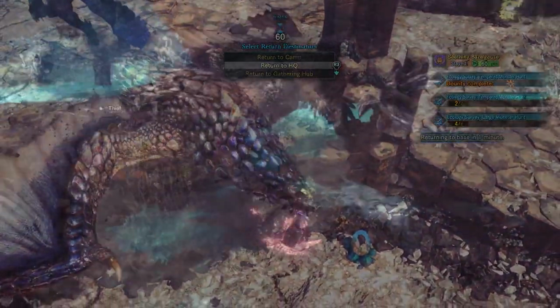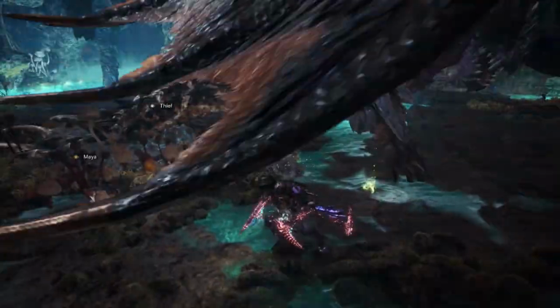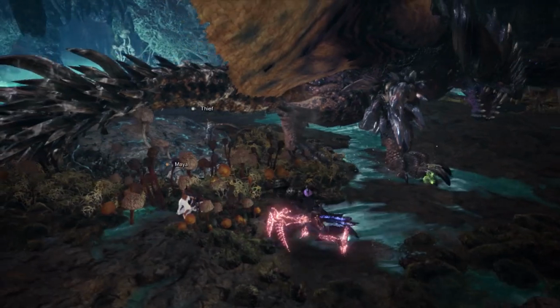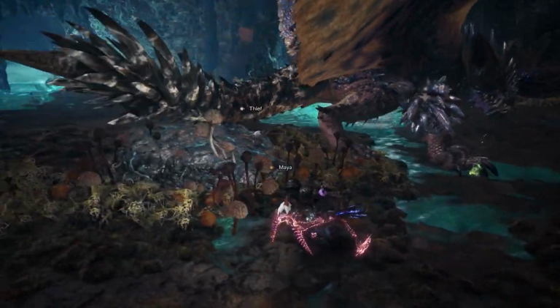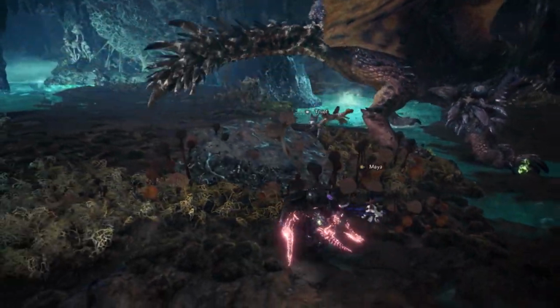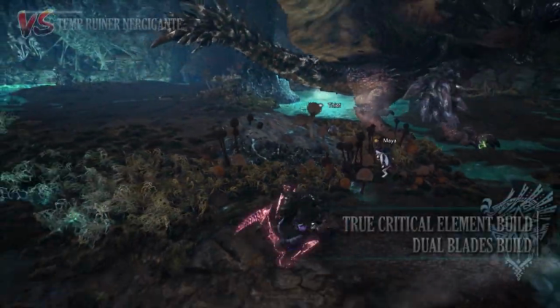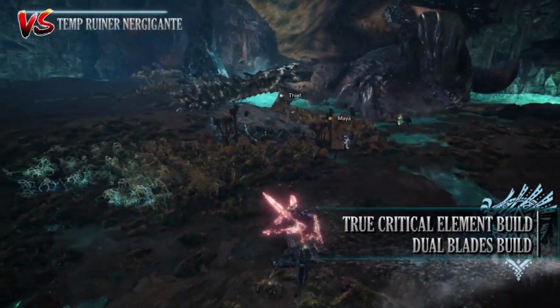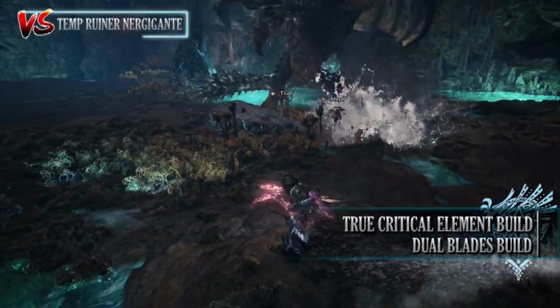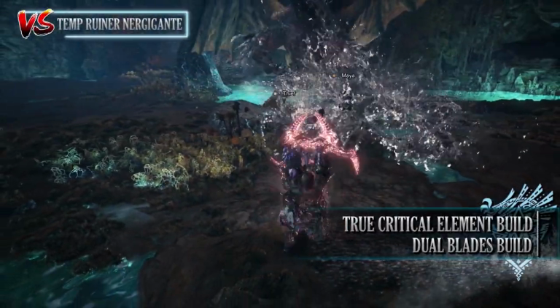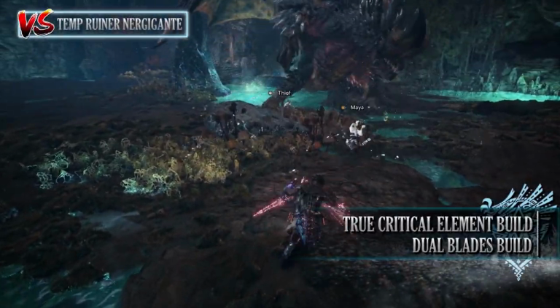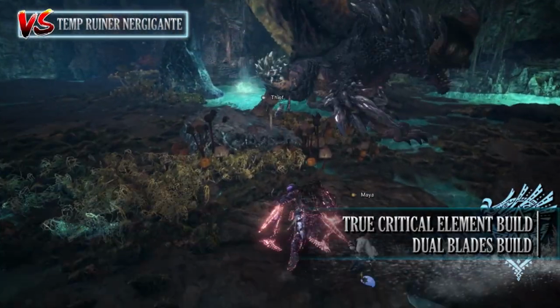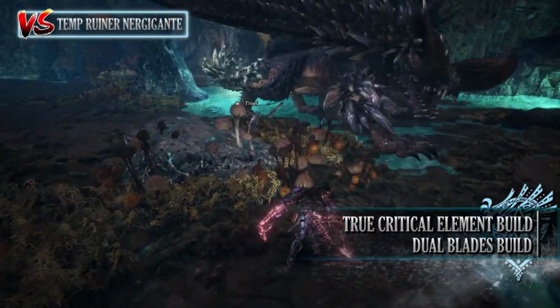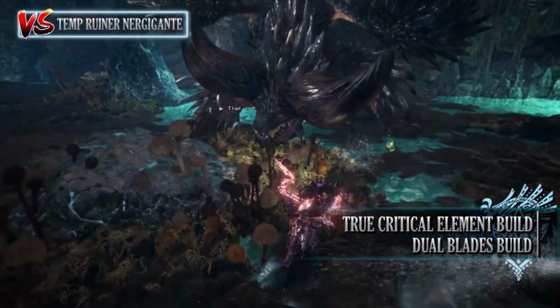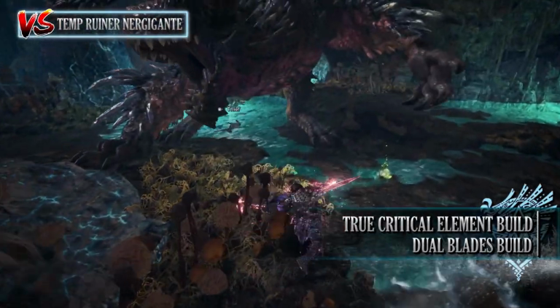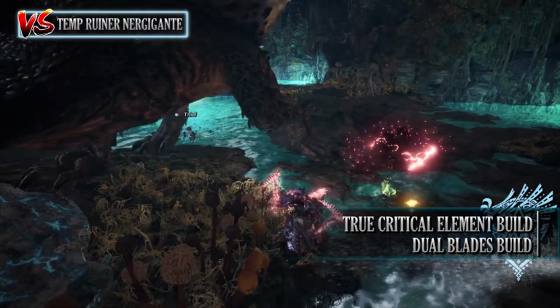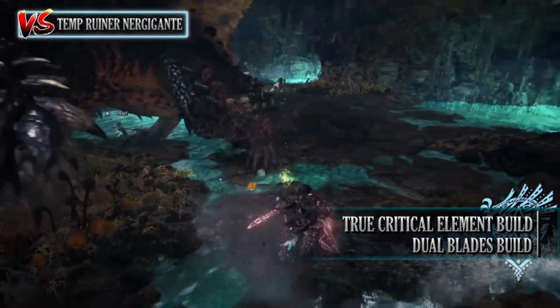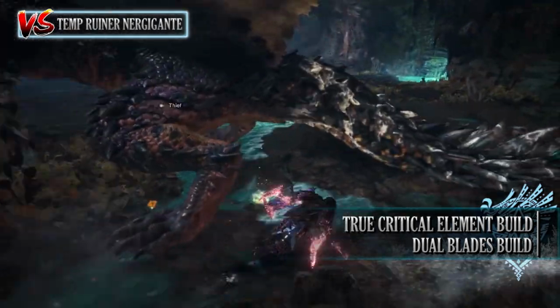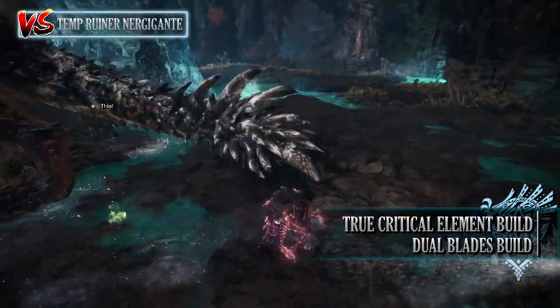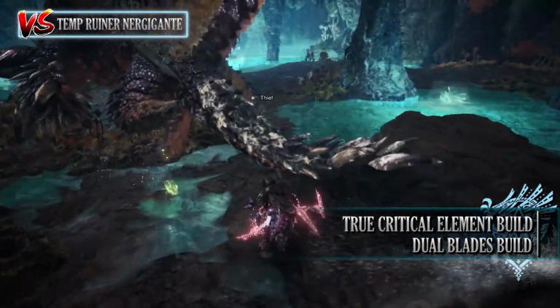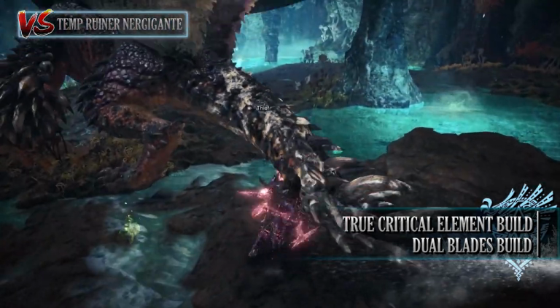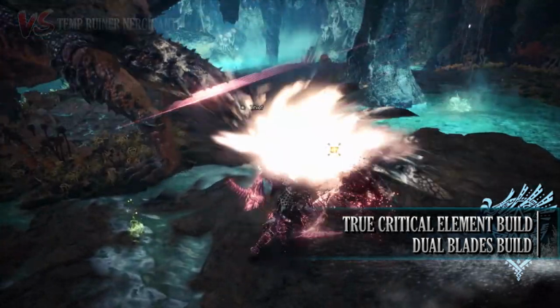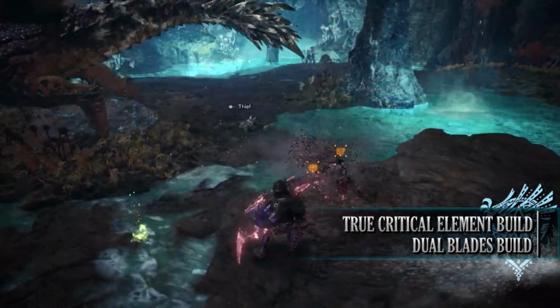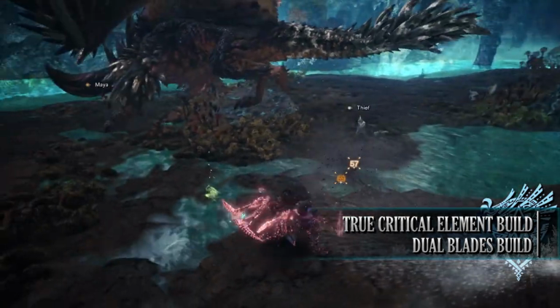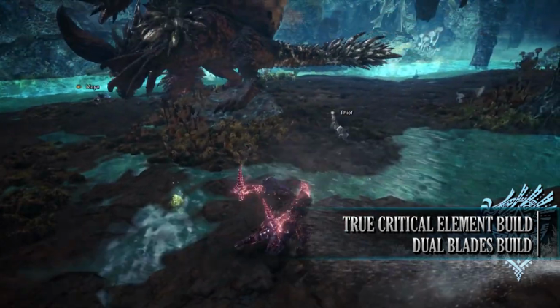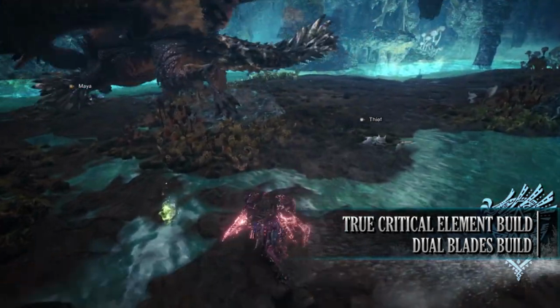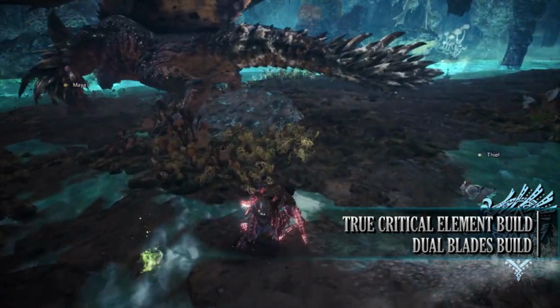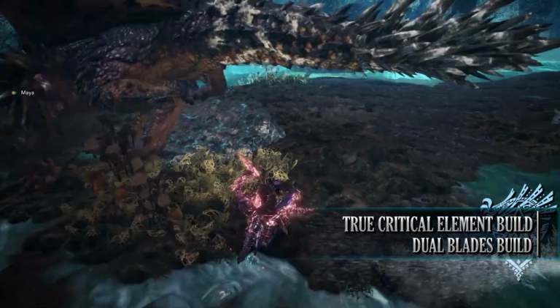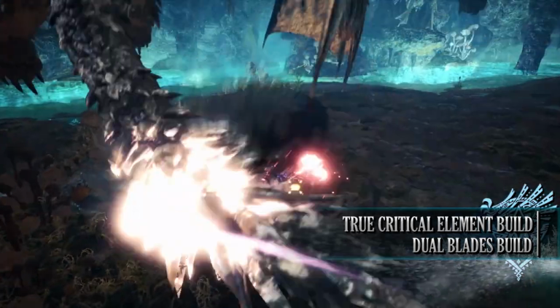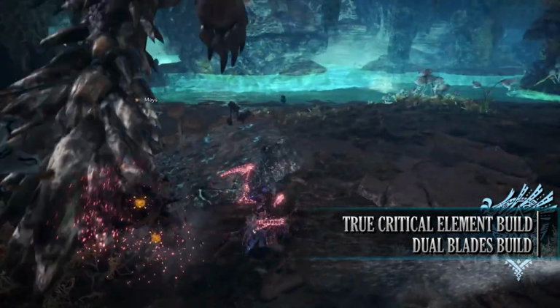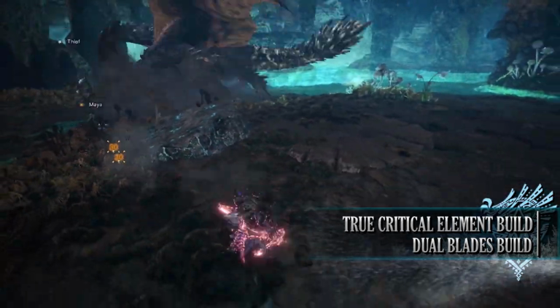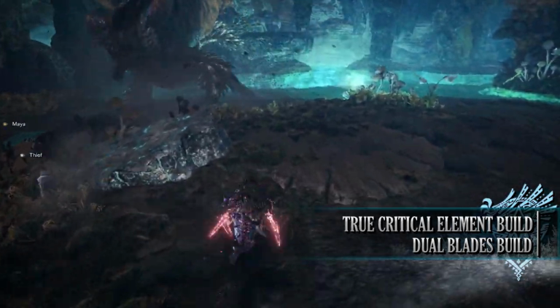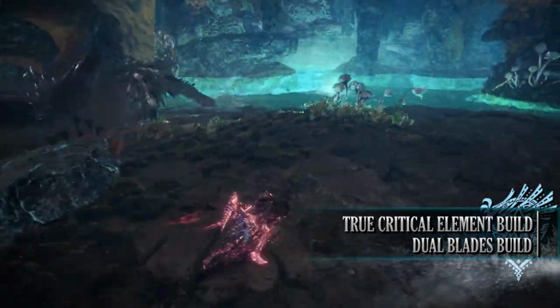Which brings us on to the next build — the True Critical Element build. The Dual Blades are a weapon that can really make use of elemental weapons, and that's where the True Critical Element skill comes into play, allowing for an incredibly high elemental DPS build.